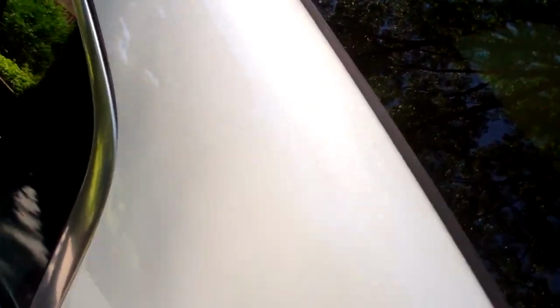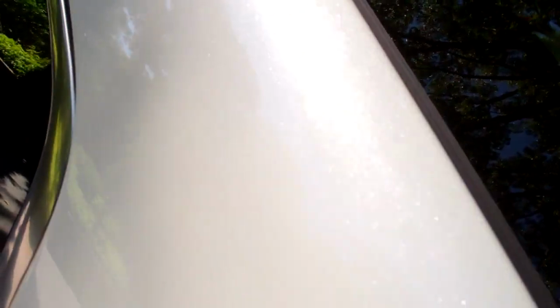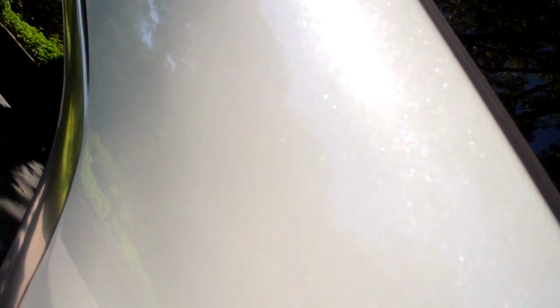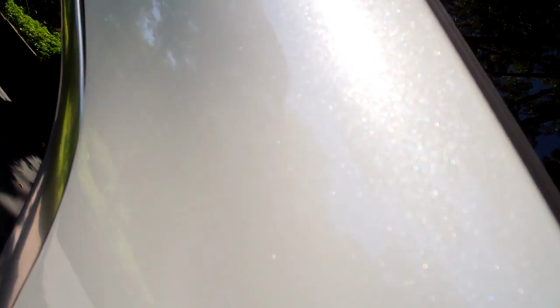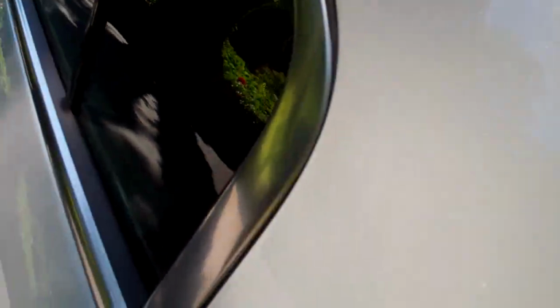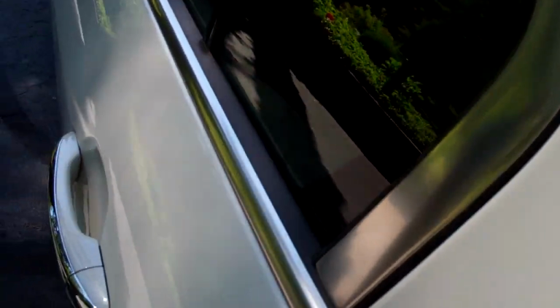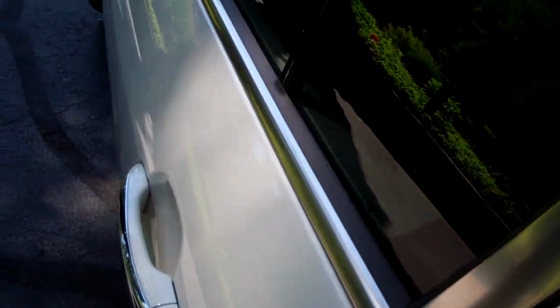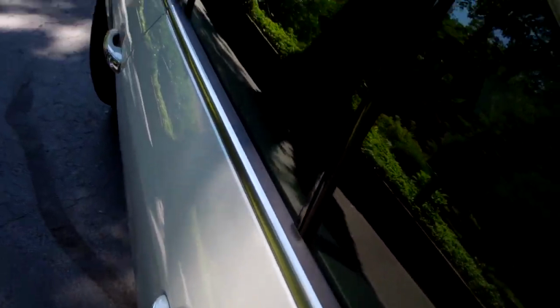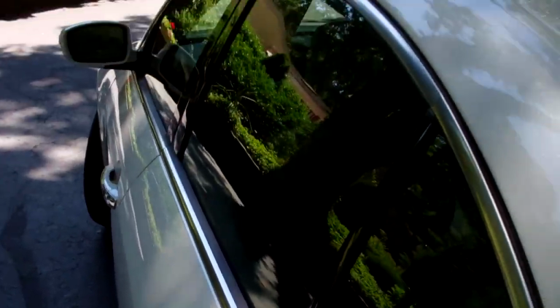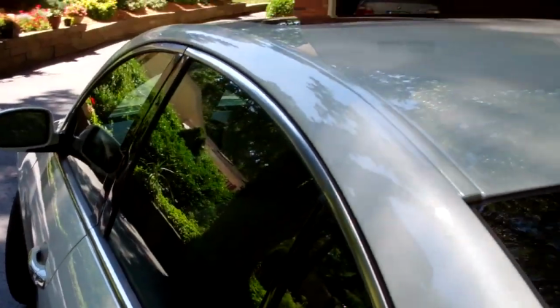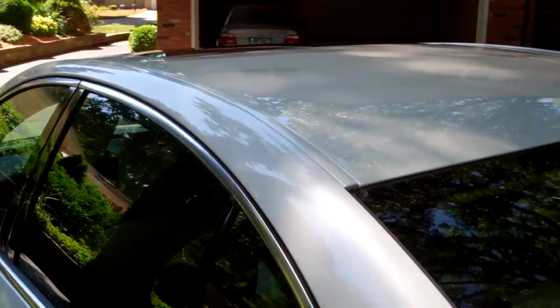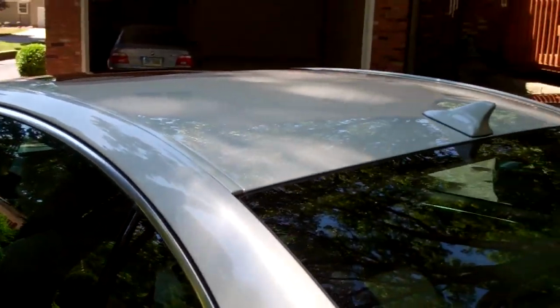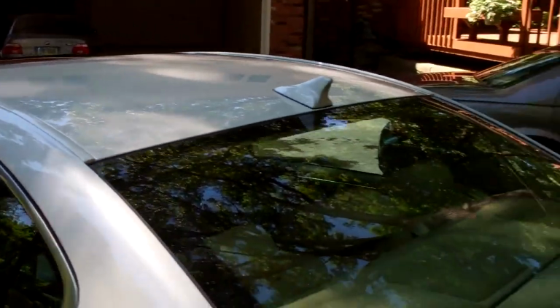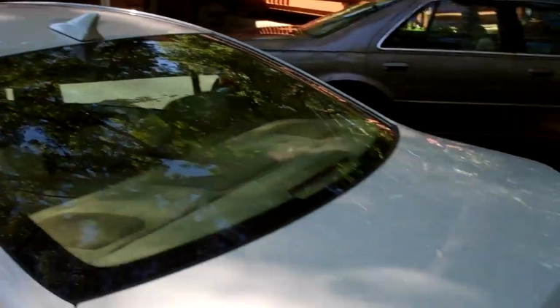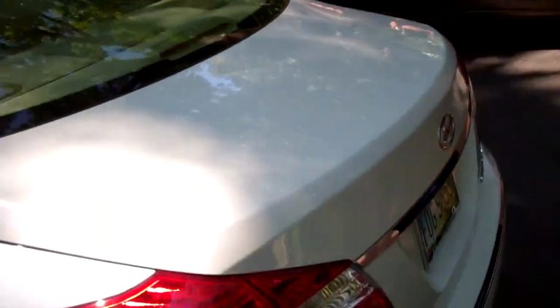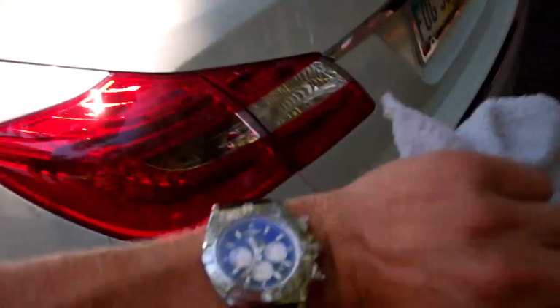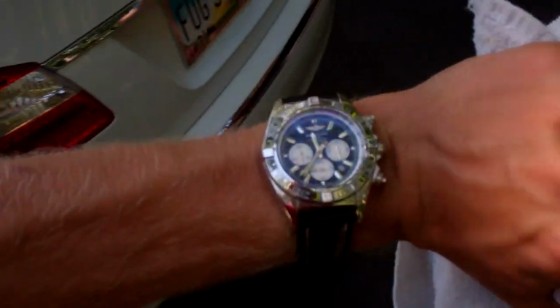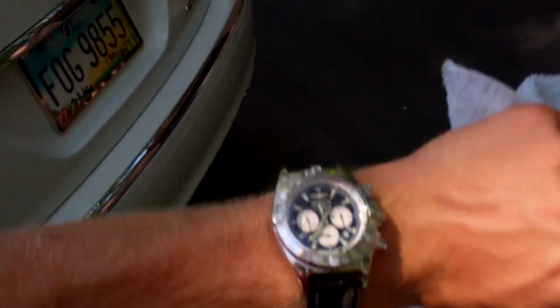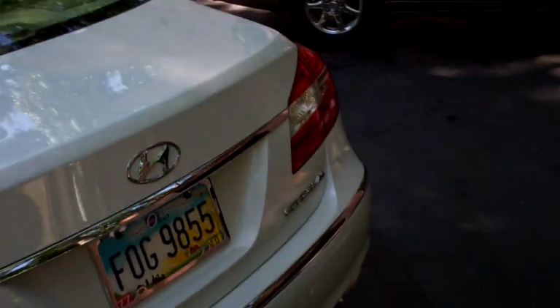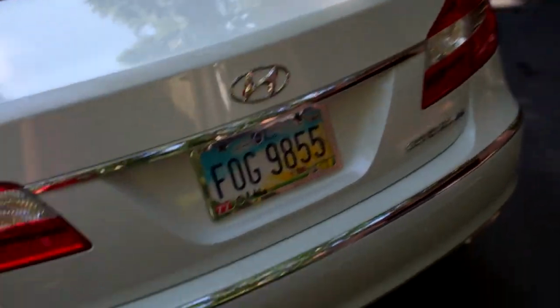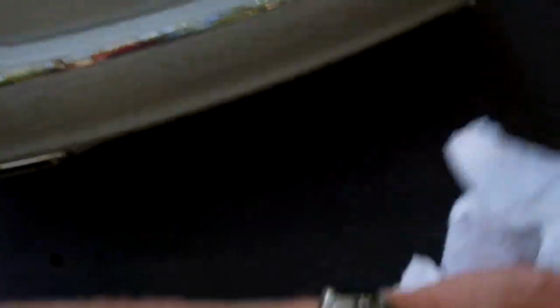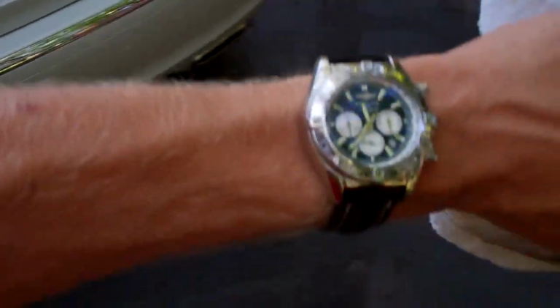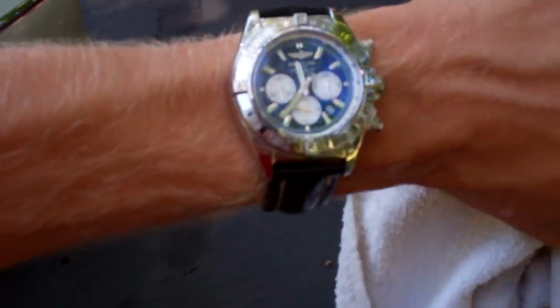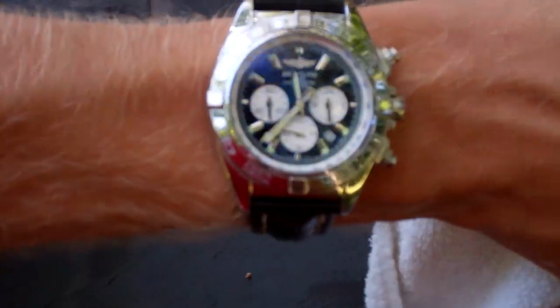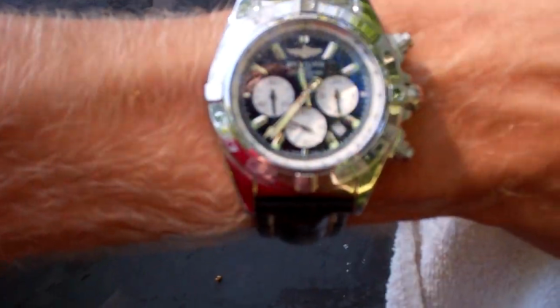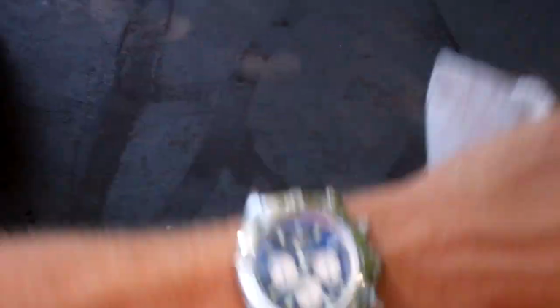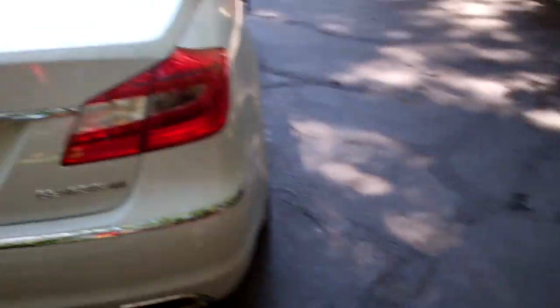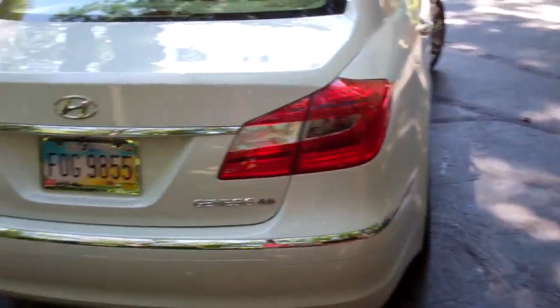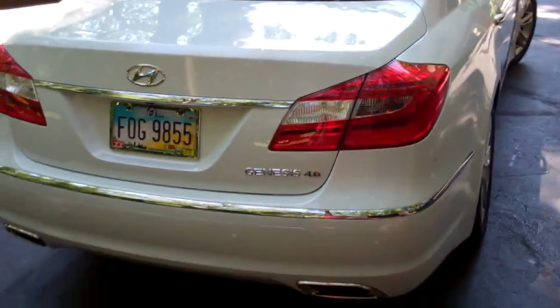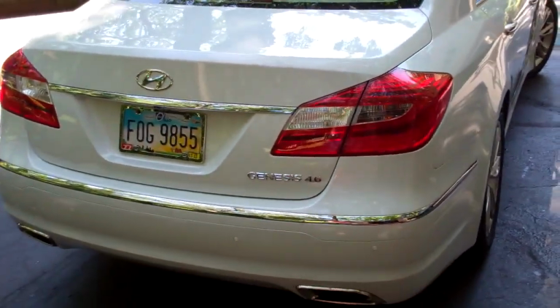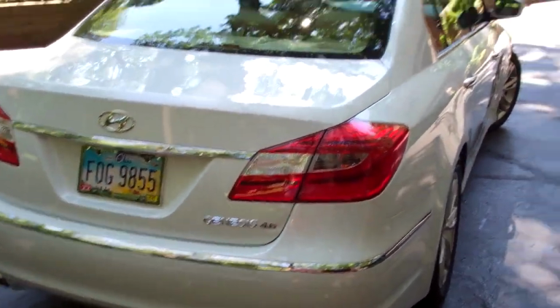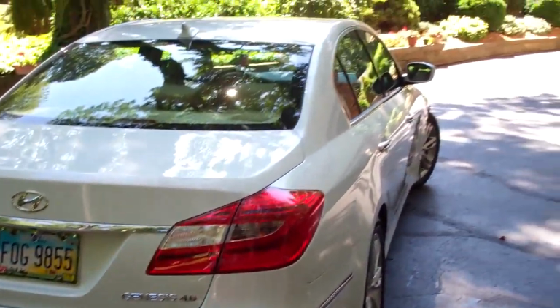Beautiful metallic finish. Took about an hour maybe — not too bad.